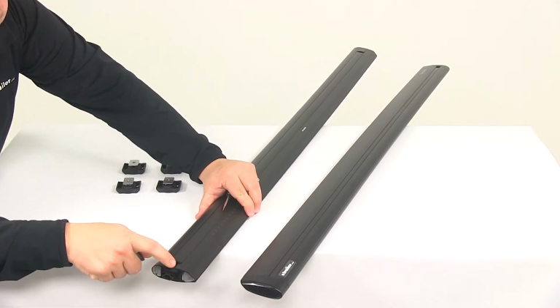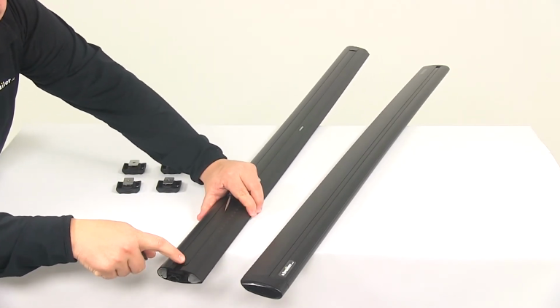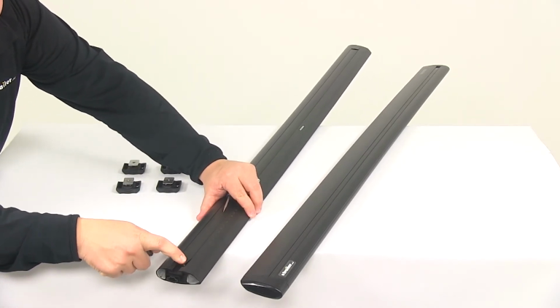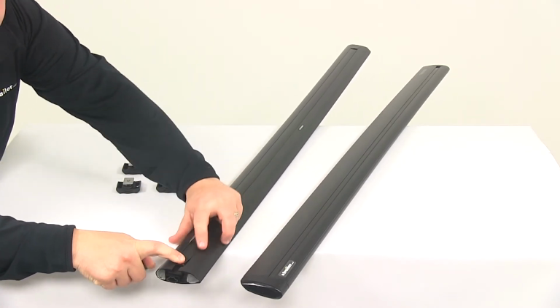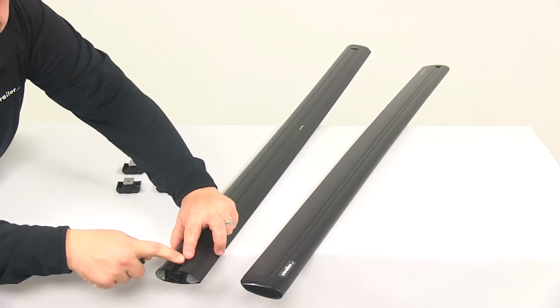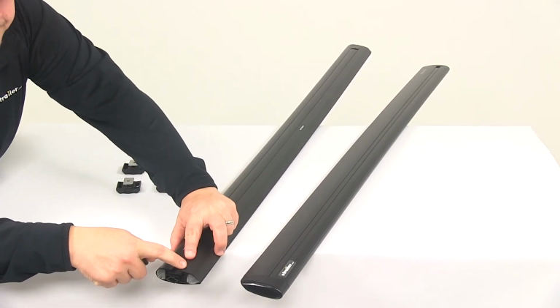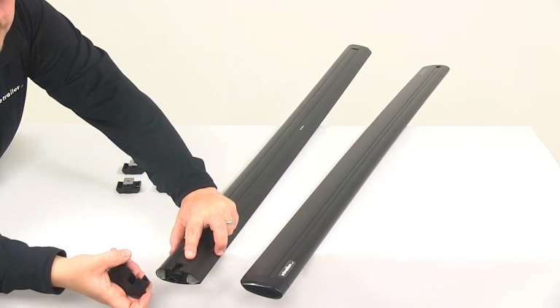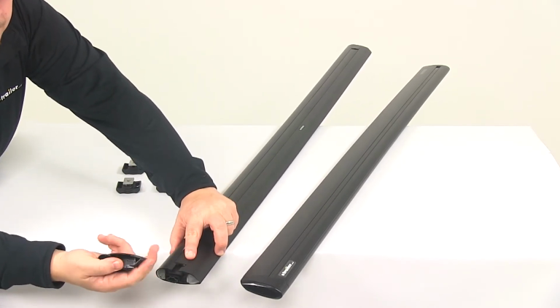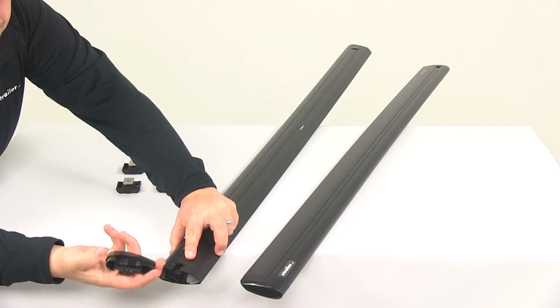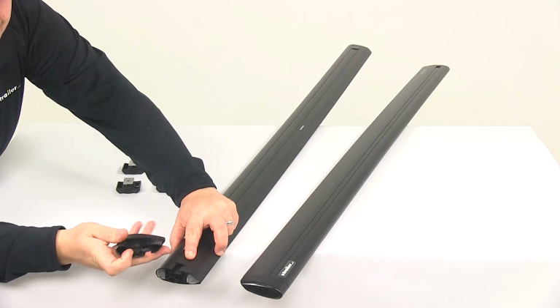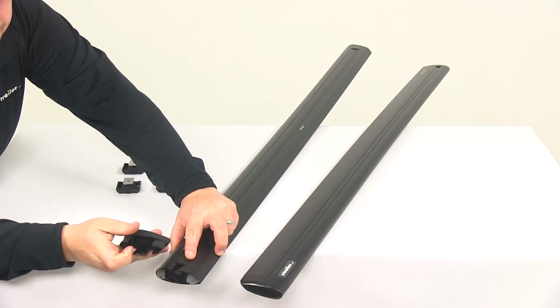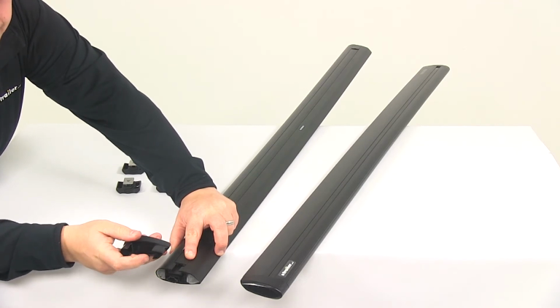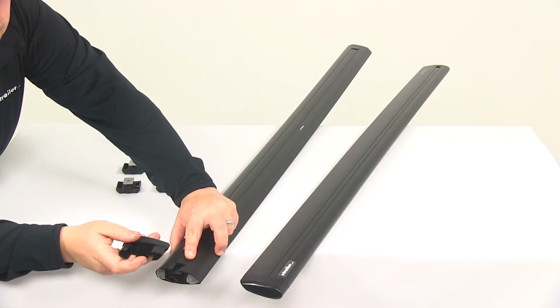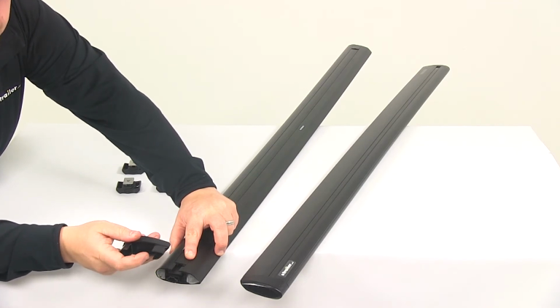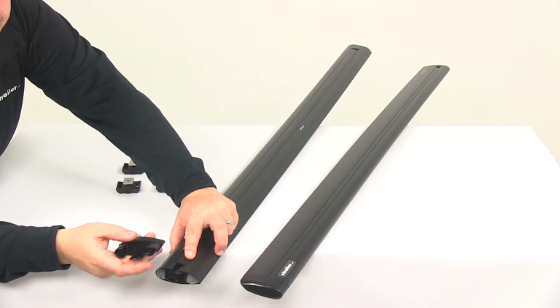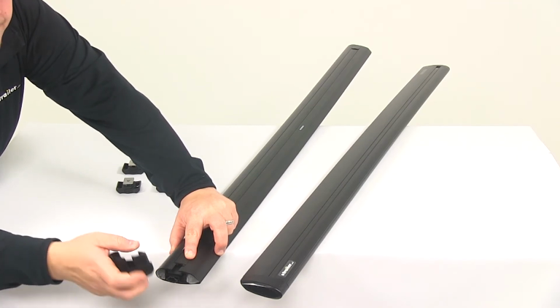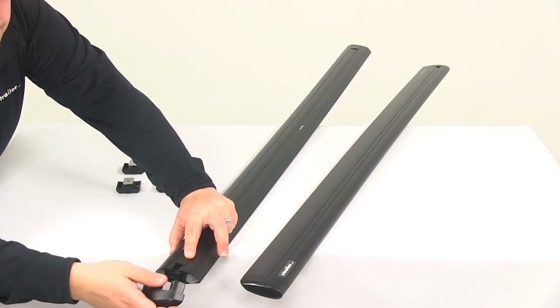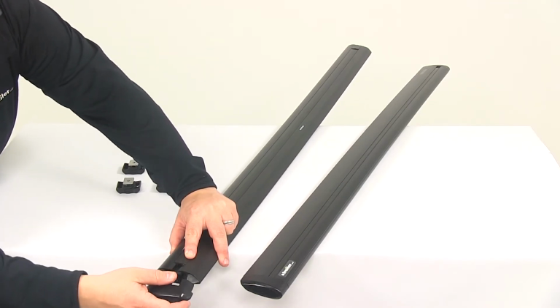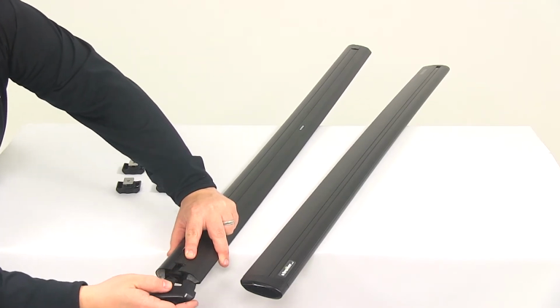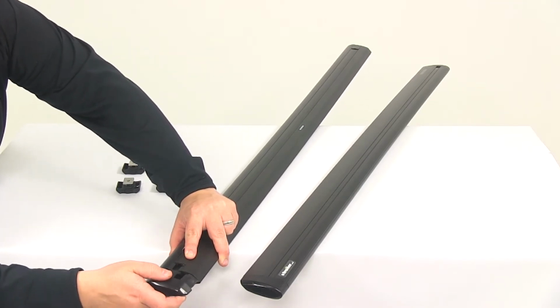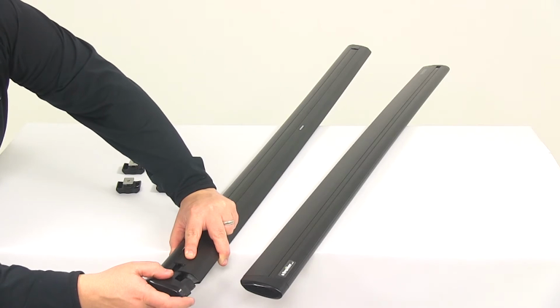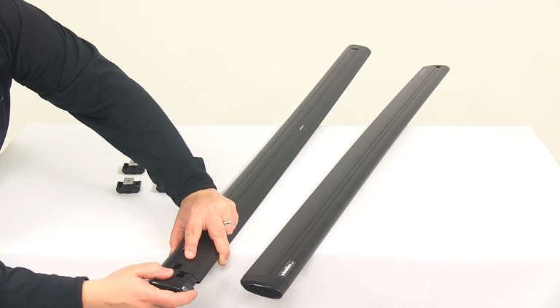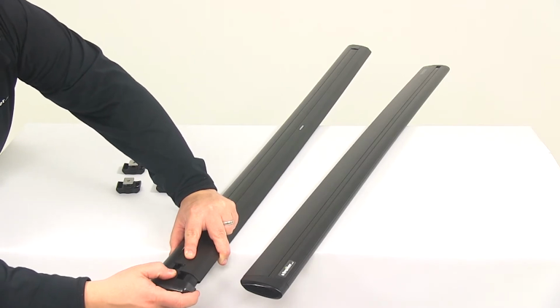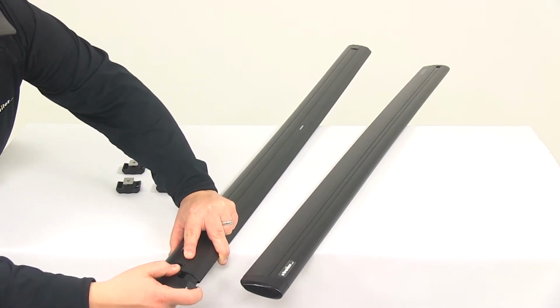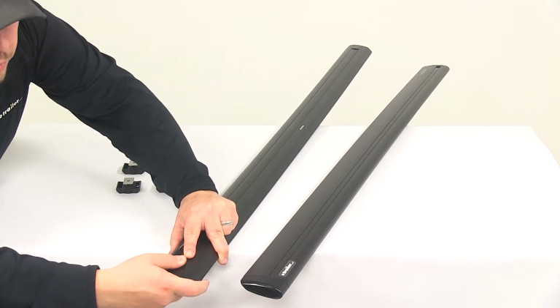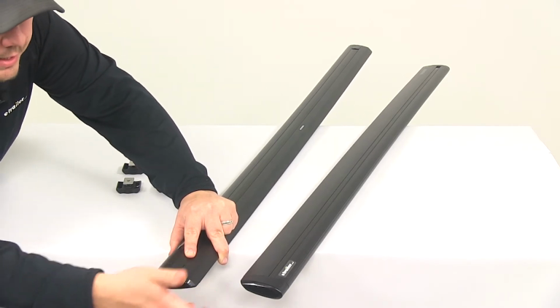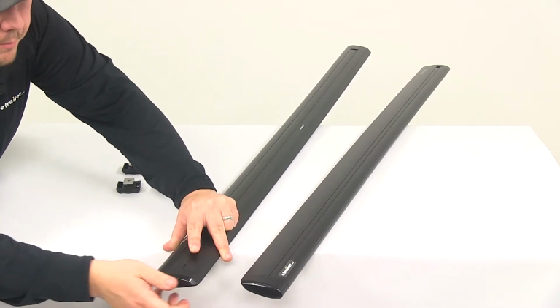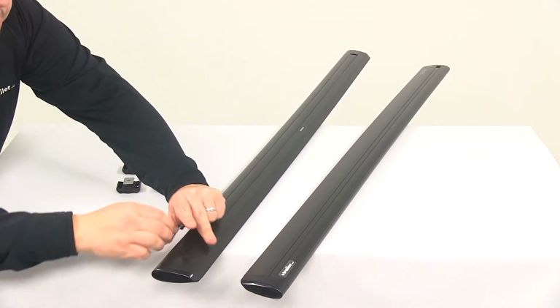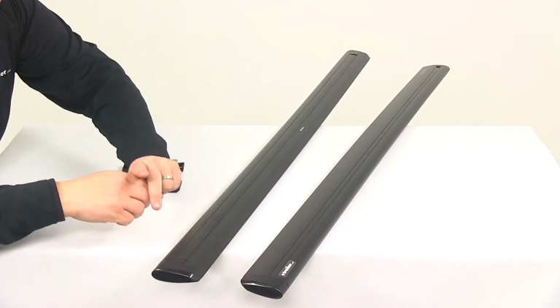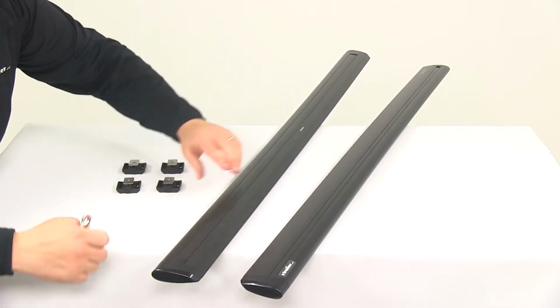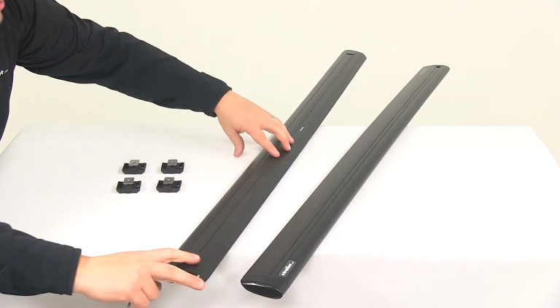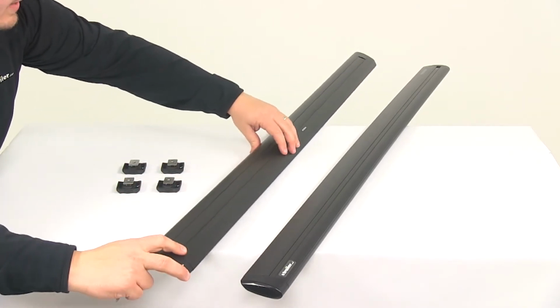Right here there's going to be a small cutout, and then on the tab right here on the end cap, there's going to be a raised area. Those two pieces meet, they engage, and that's going to be what holds the end cap onto the bar. So you don't have to worry about losing that.